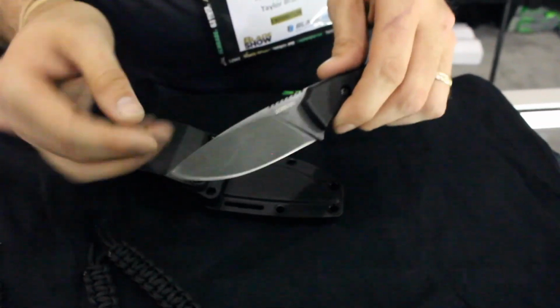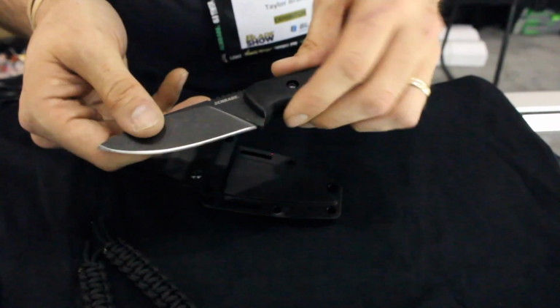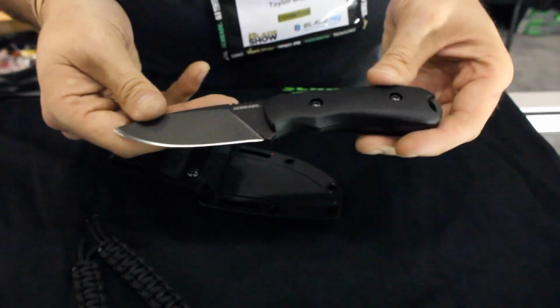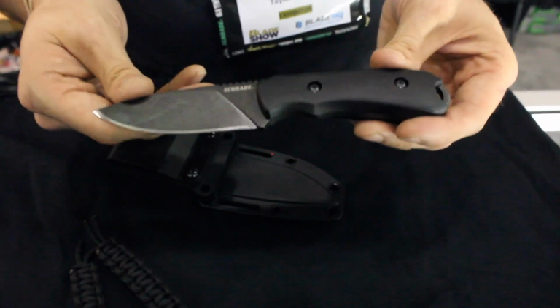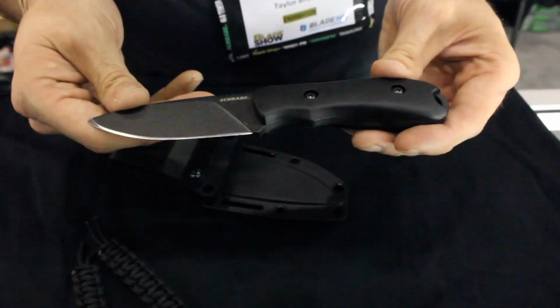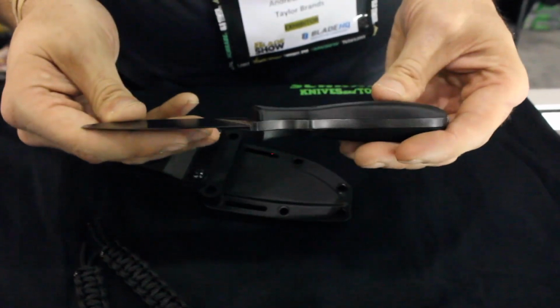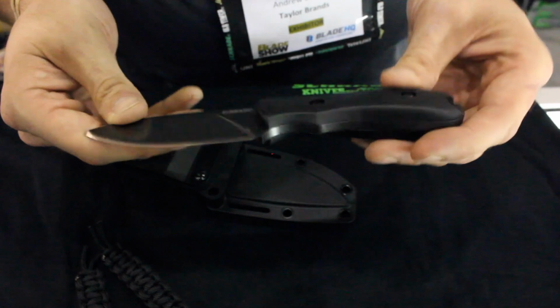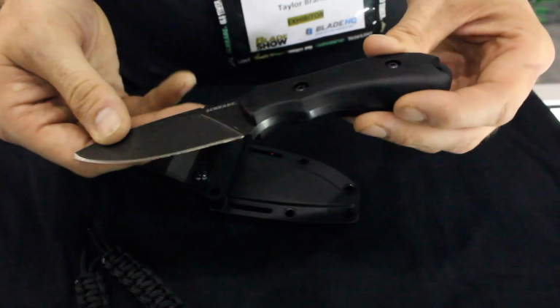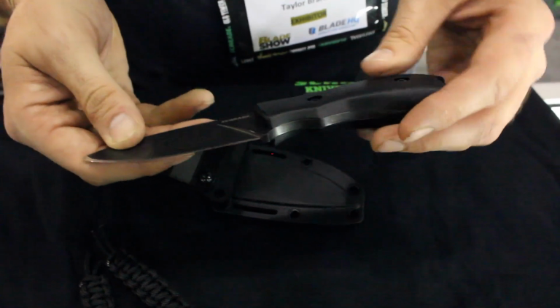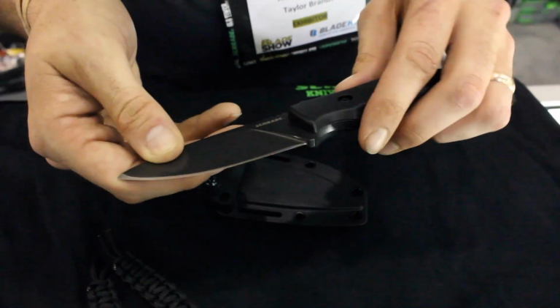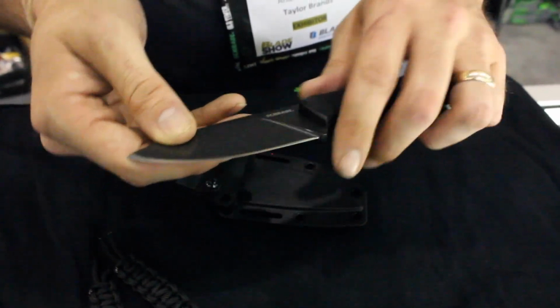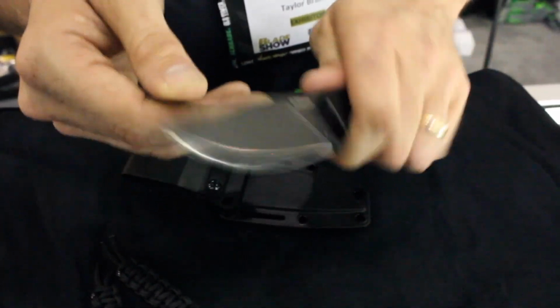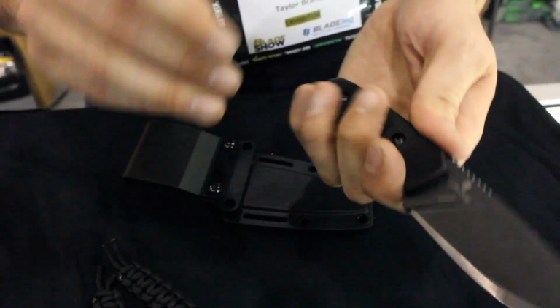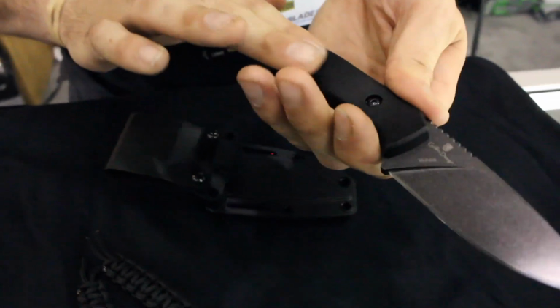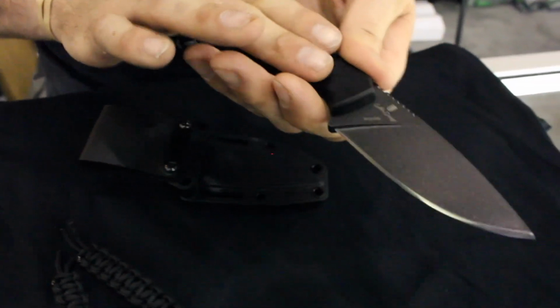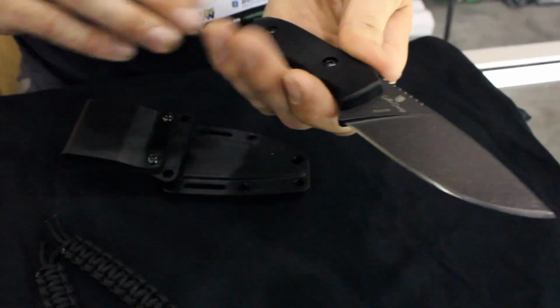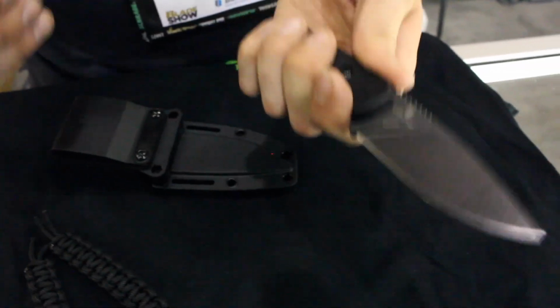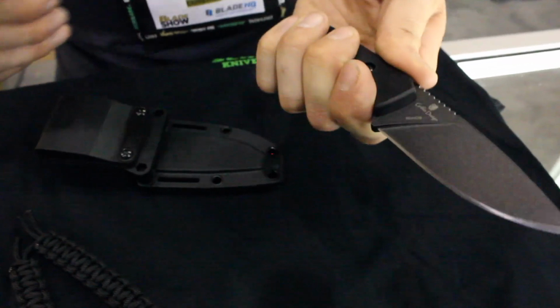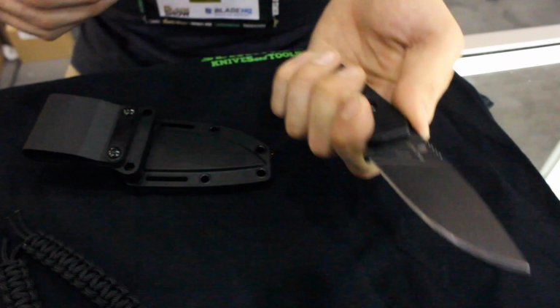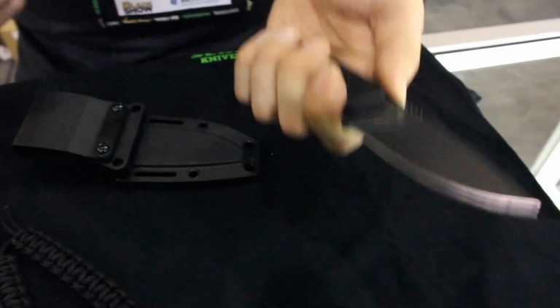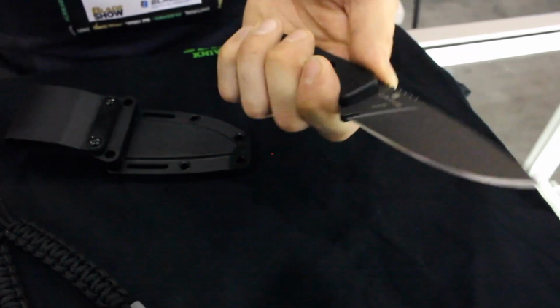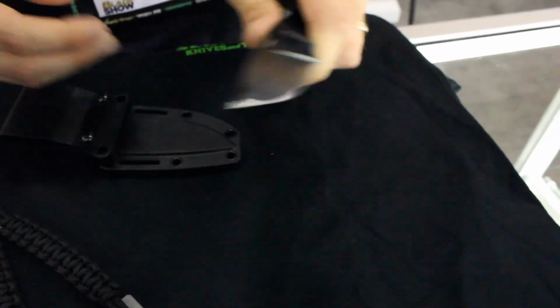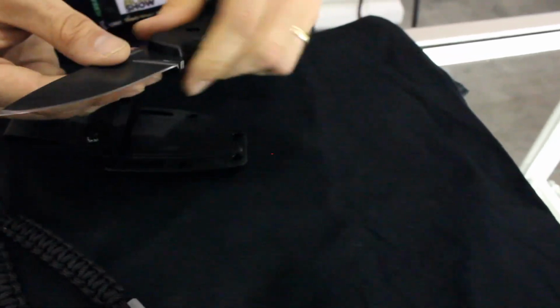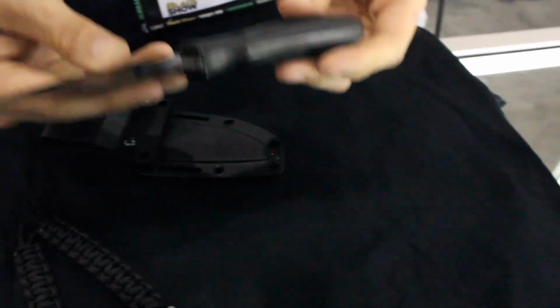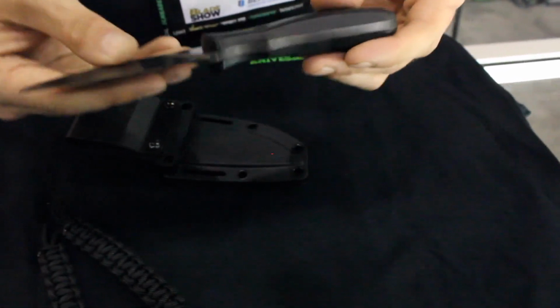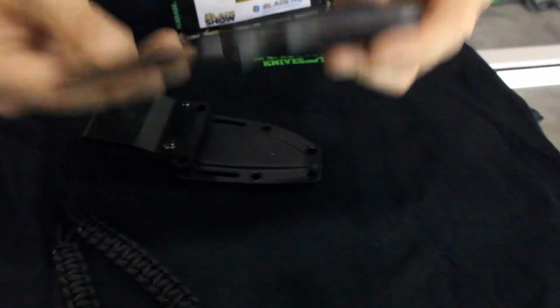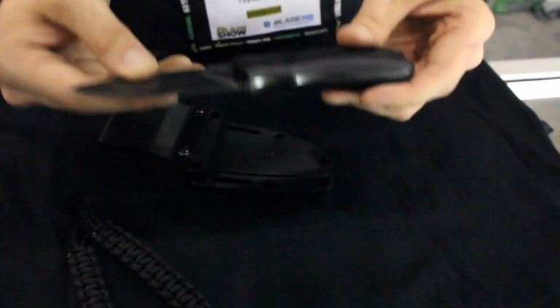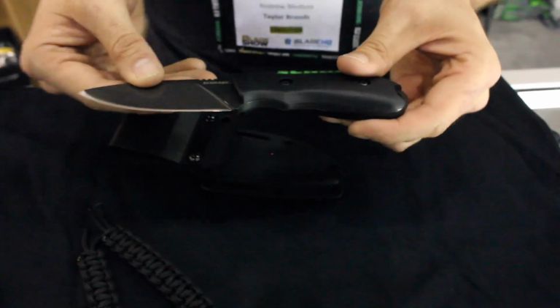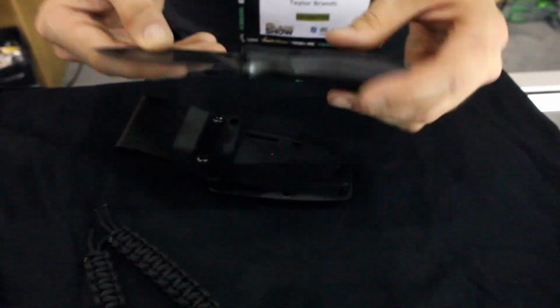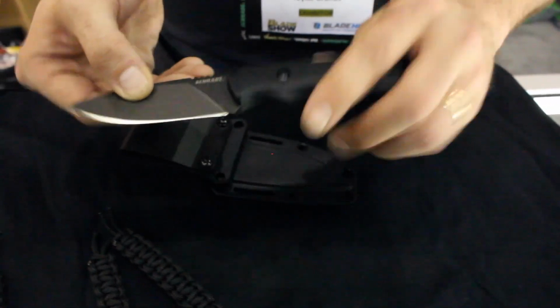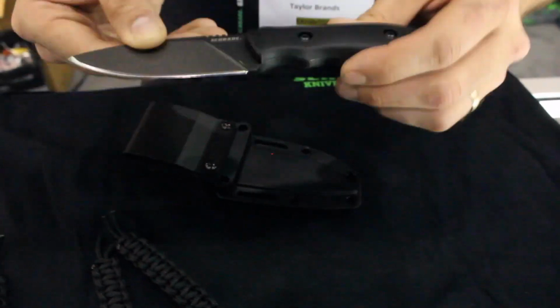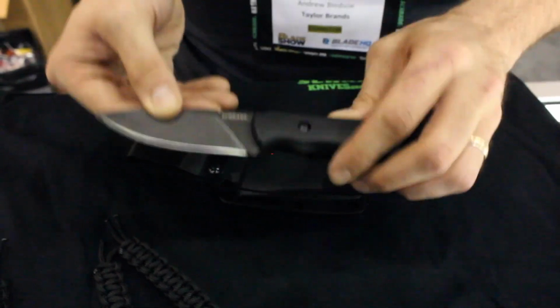The SCHF 55 is just a beautiful design. This knife has one of the best handles I think that you can find in a smaller fixed blade, and it's just one of our absolute favorites. Again, that's a Brian Griffin Design.